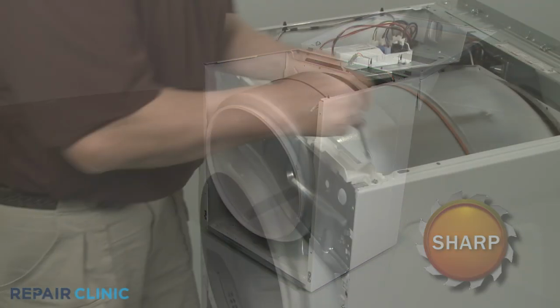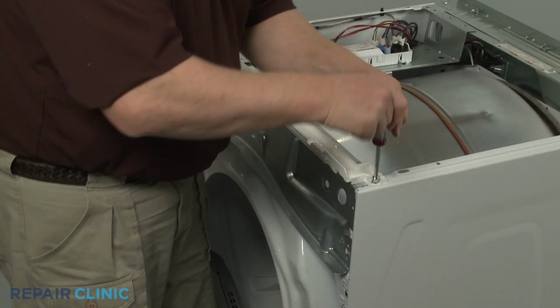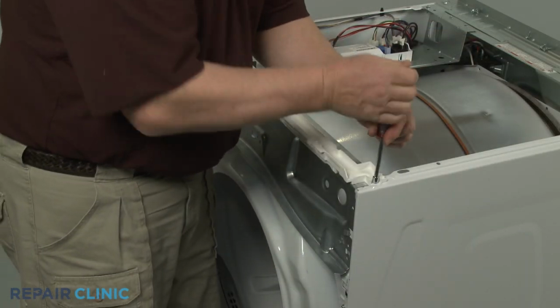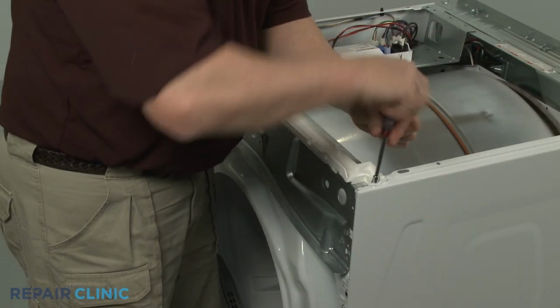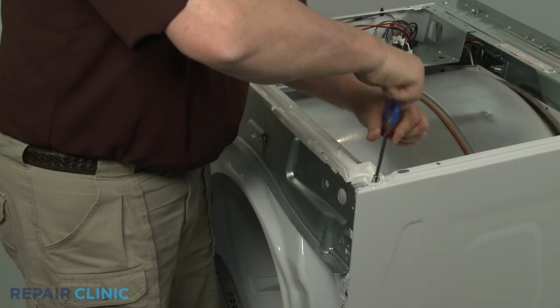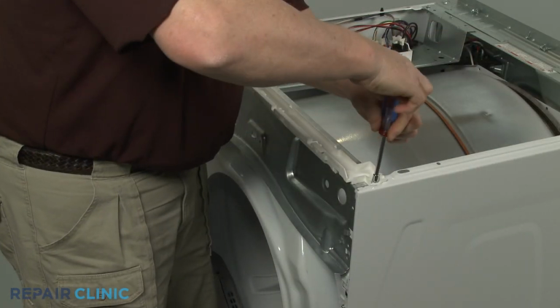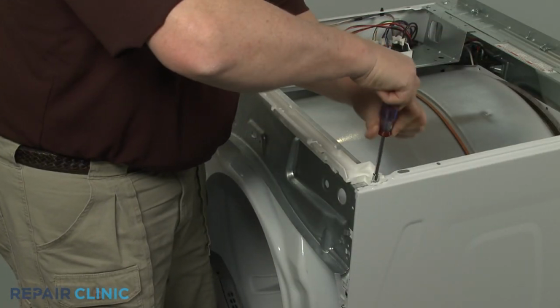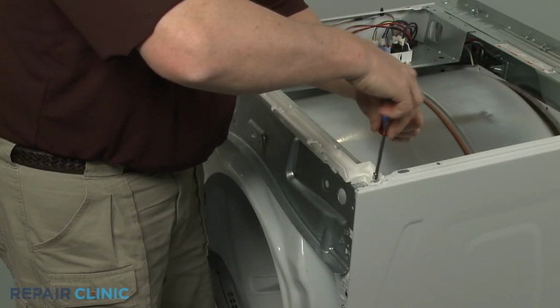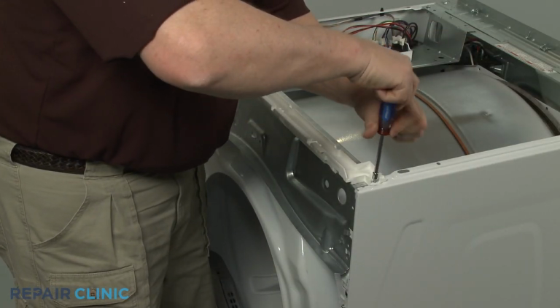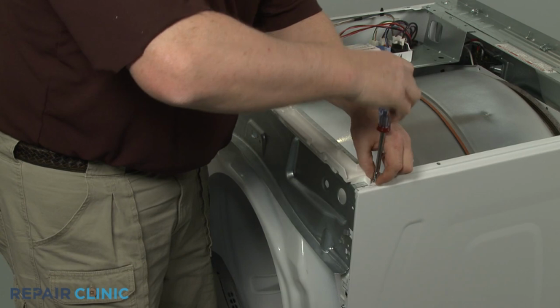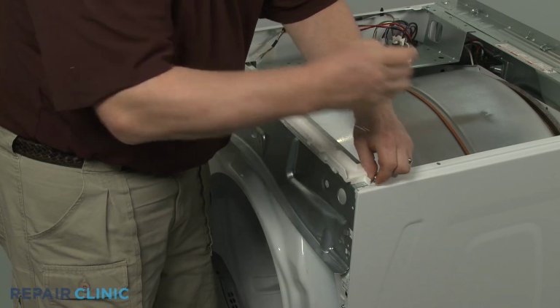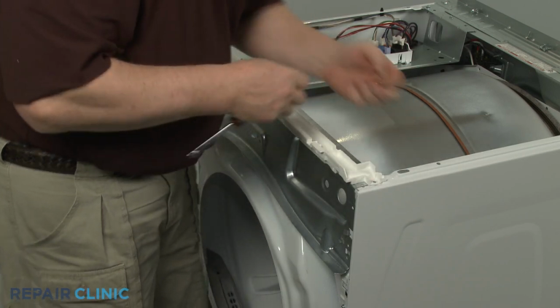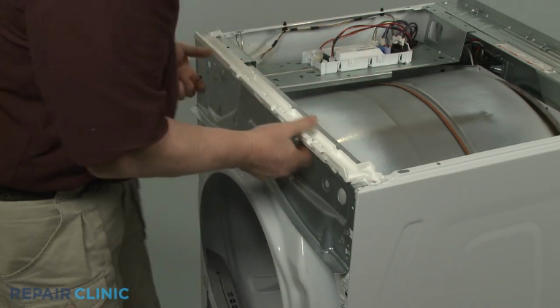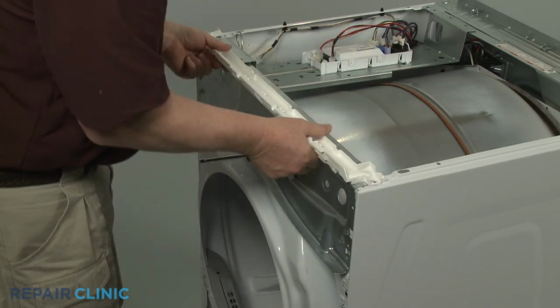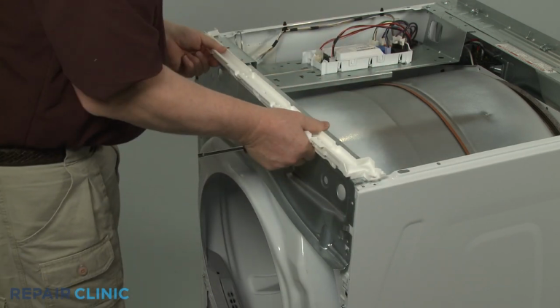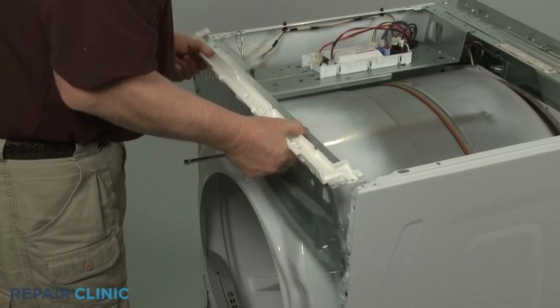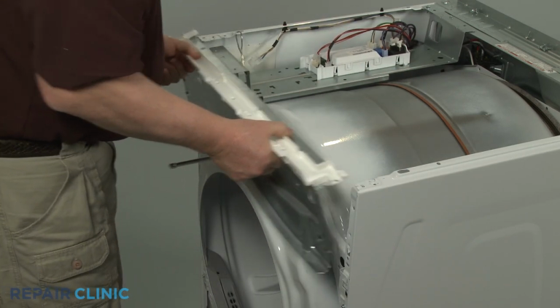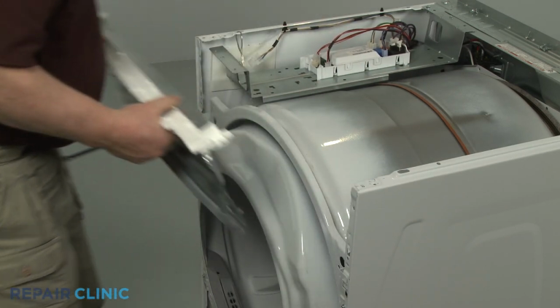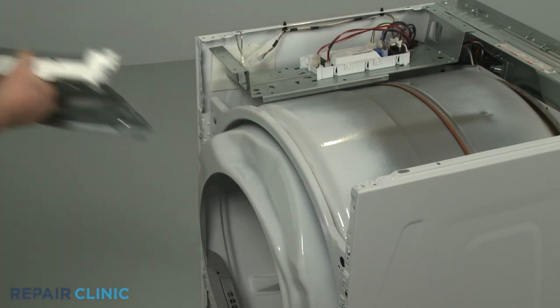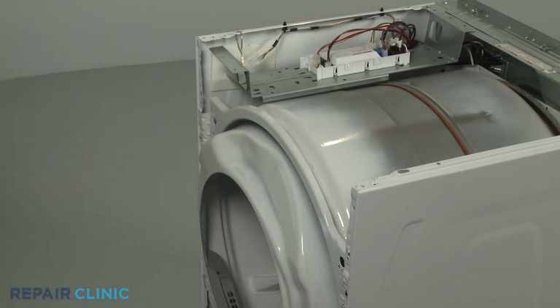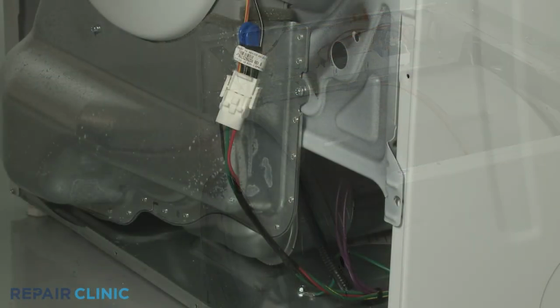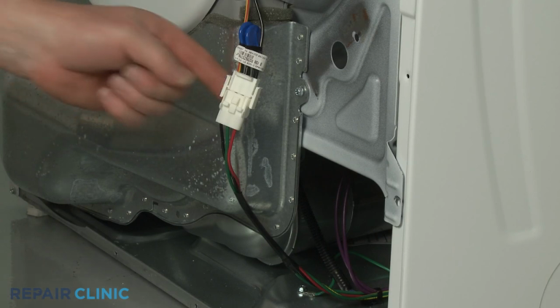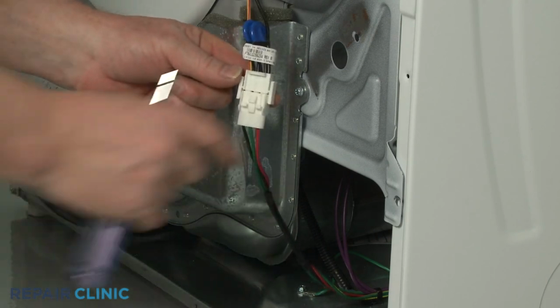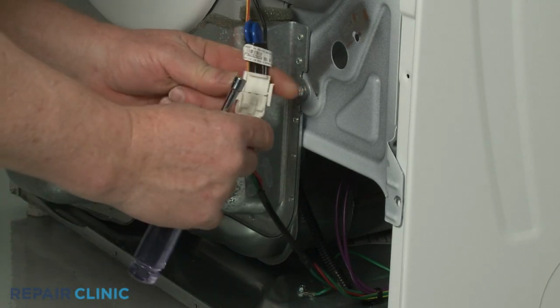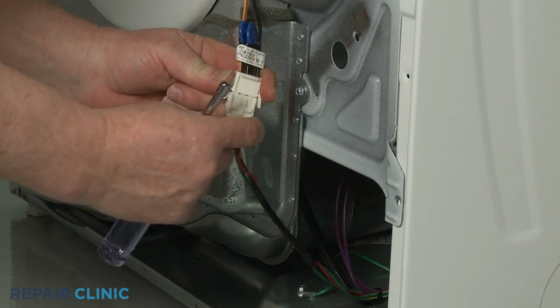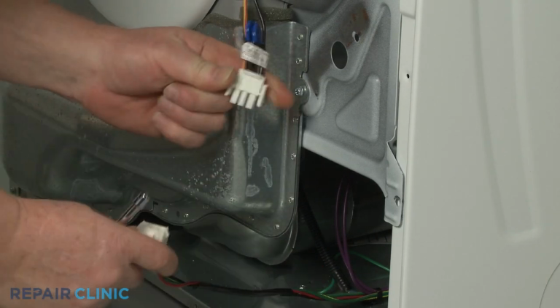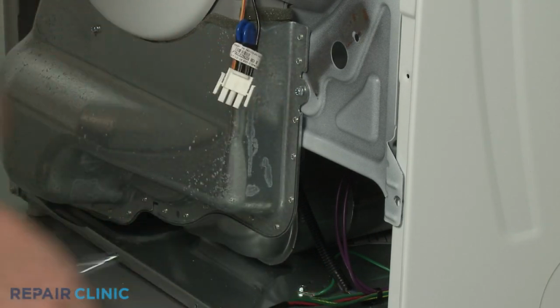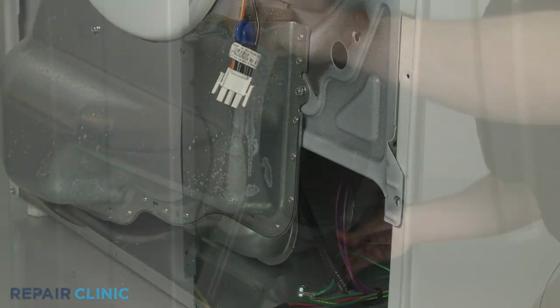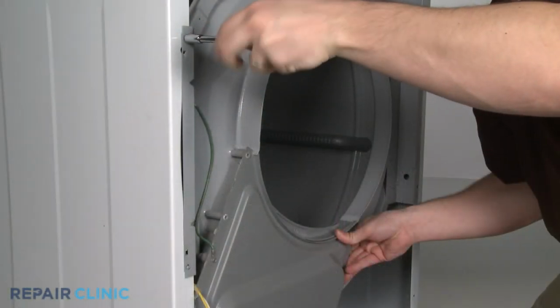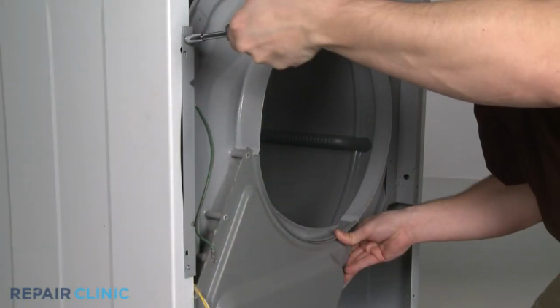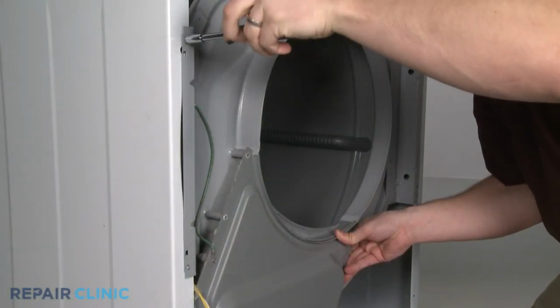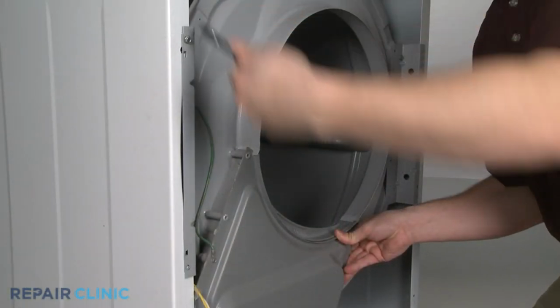Some dryers will have a bulkhead behind the front panel that supports the drum. Remove any applicable braces and disconnect any sensor wire connectors, then uninstall the front bulkhead.